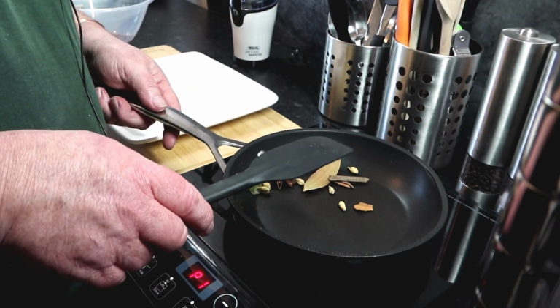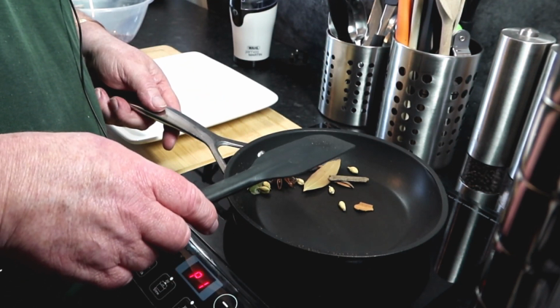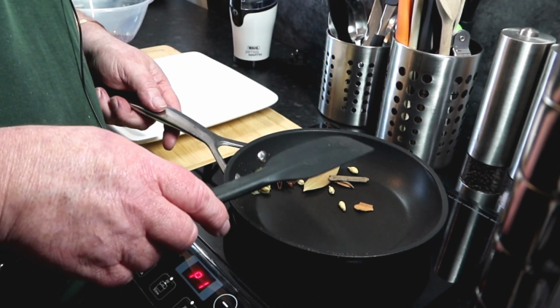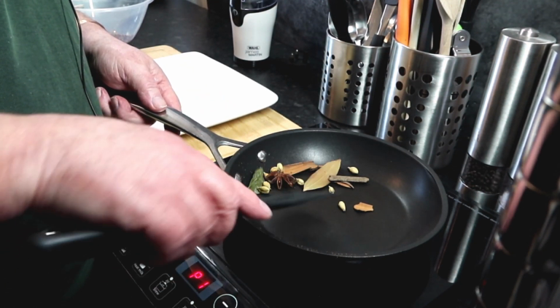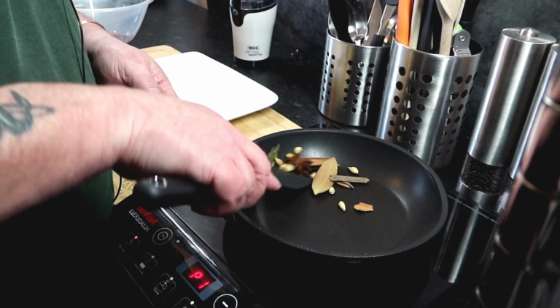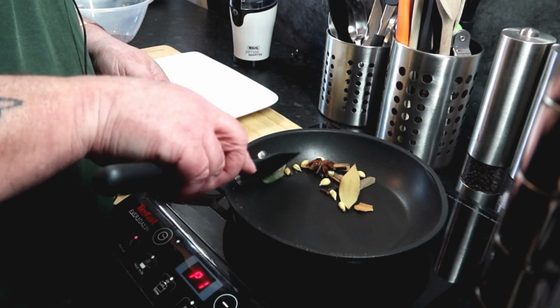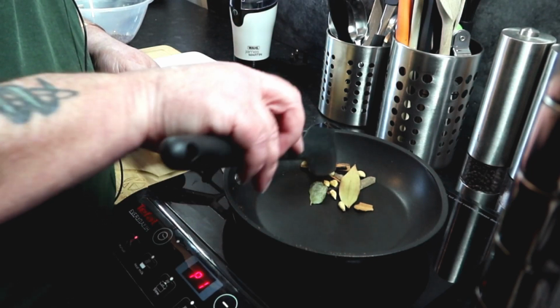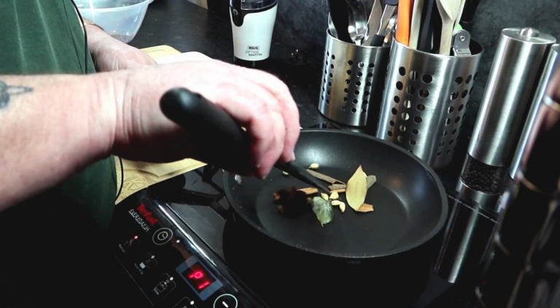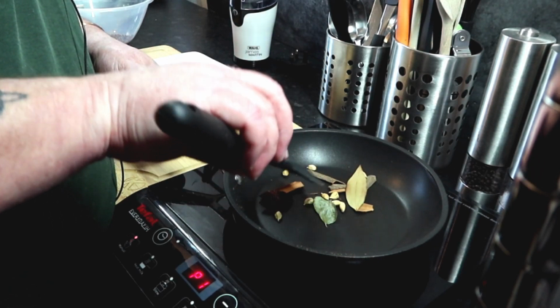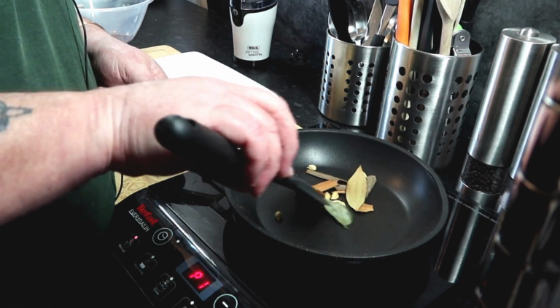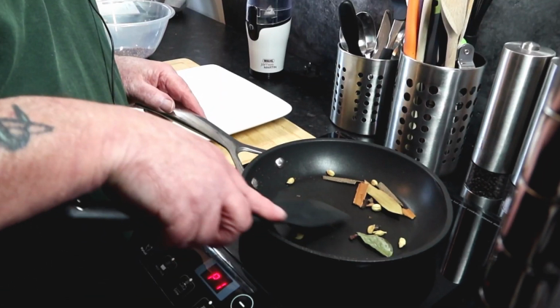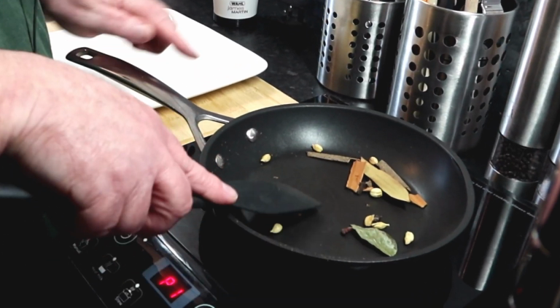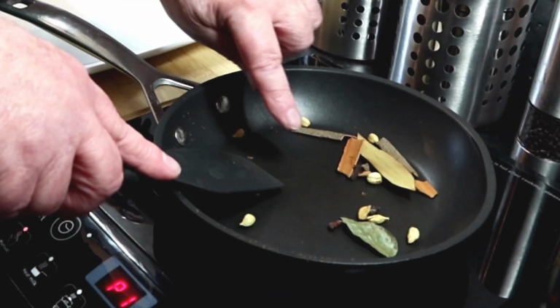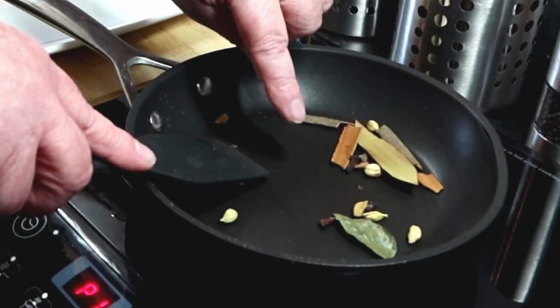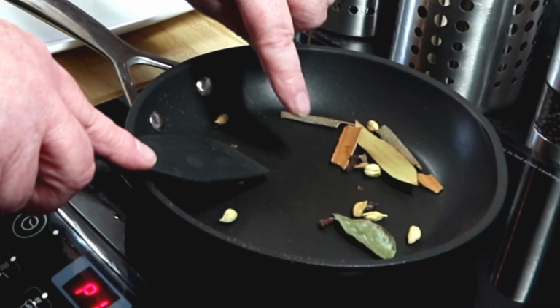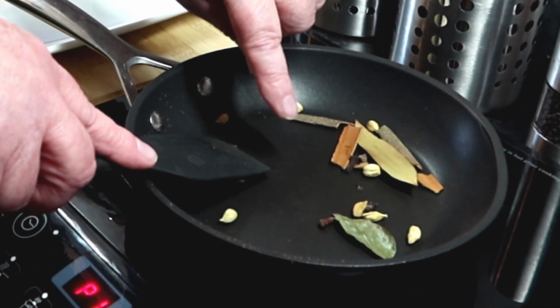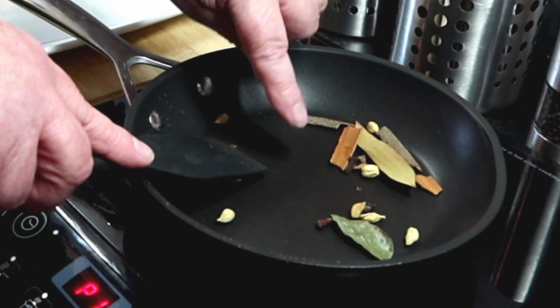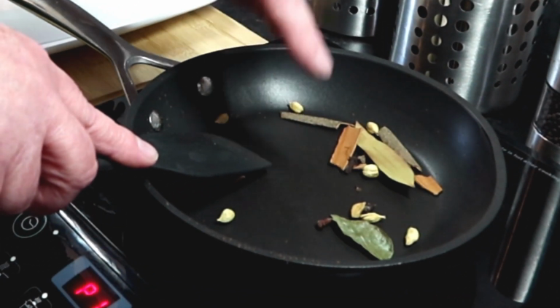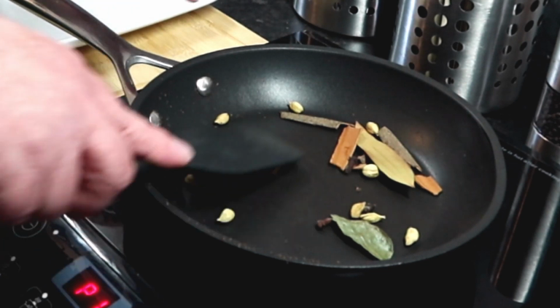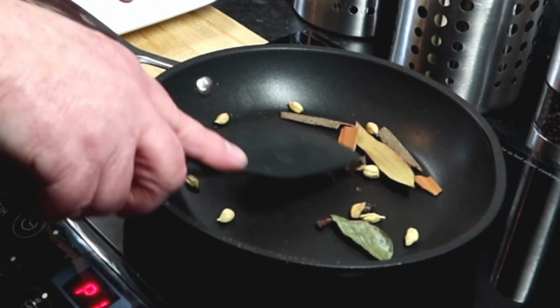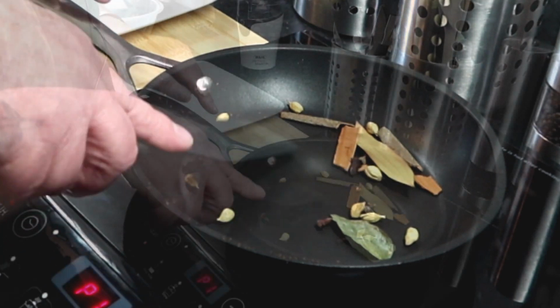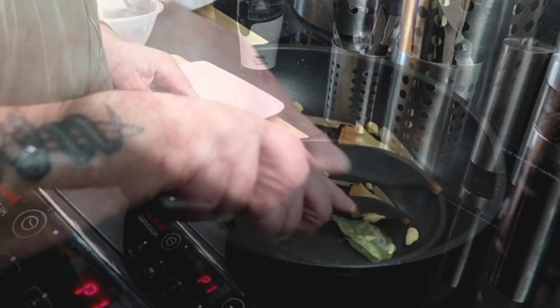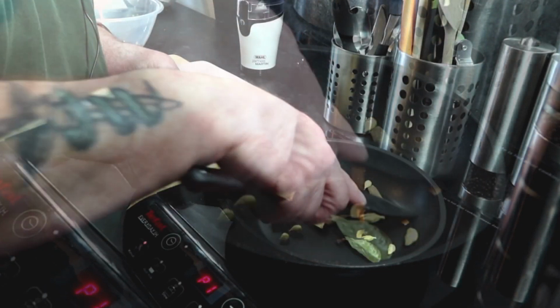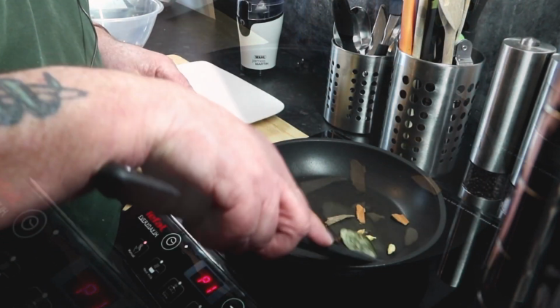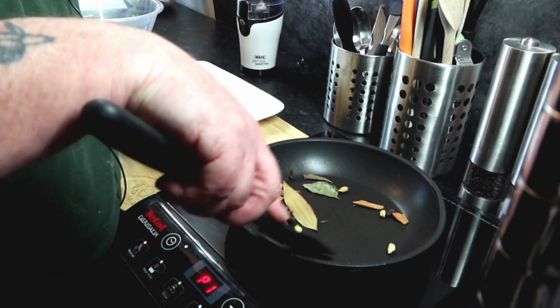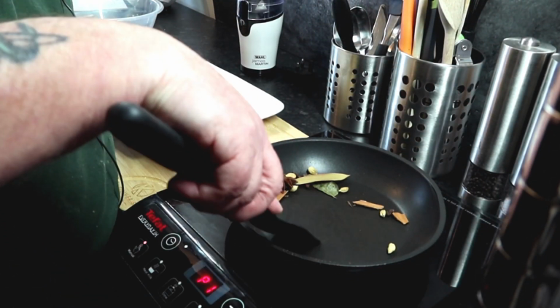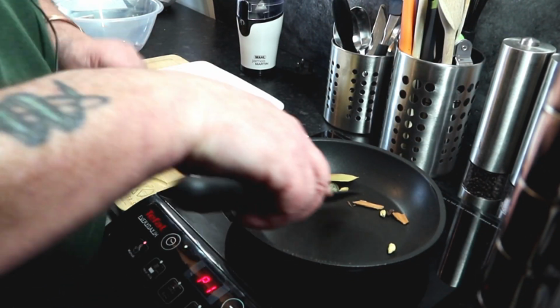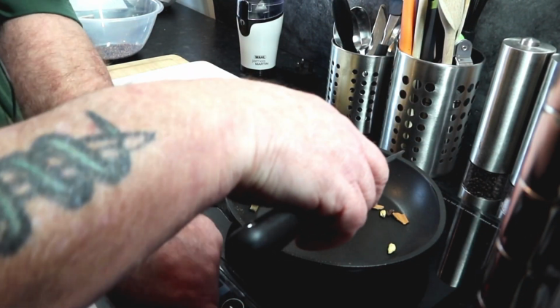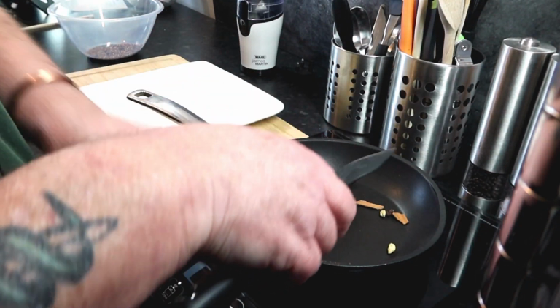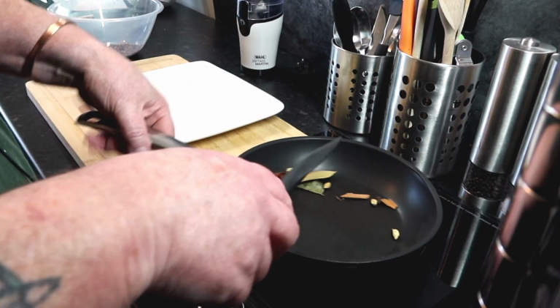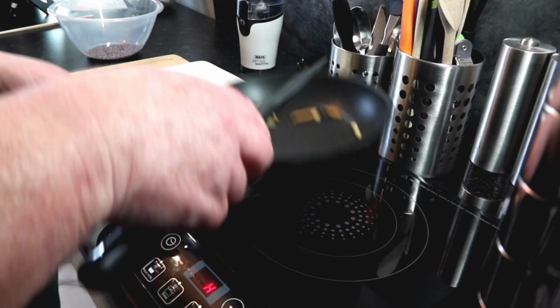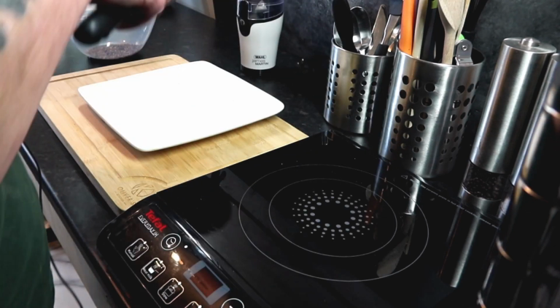I'll tell you what guys, if you could smell this! You can see the oils coming out. Right, that'll do — the leaves are turning, so that's it. It's that quick.